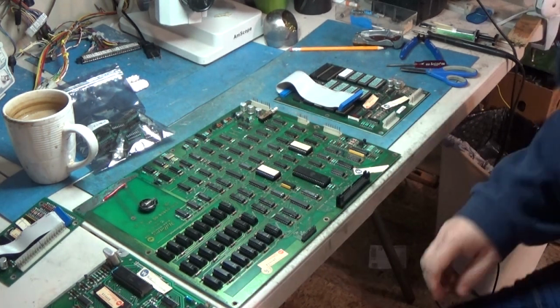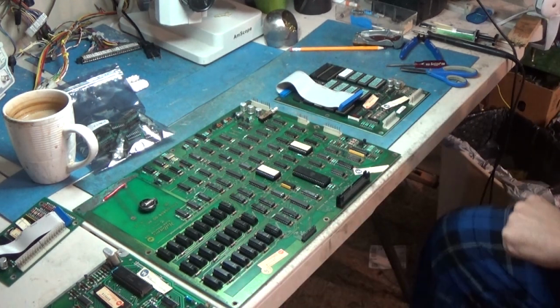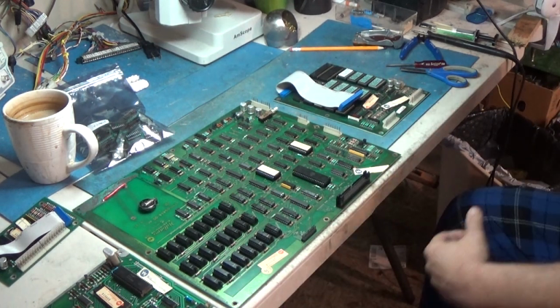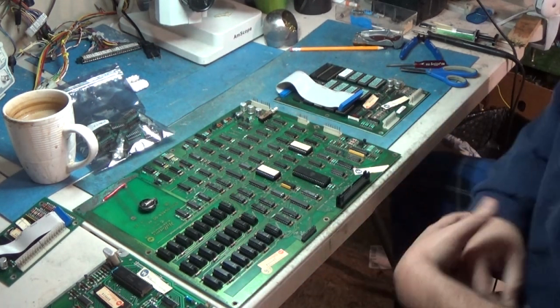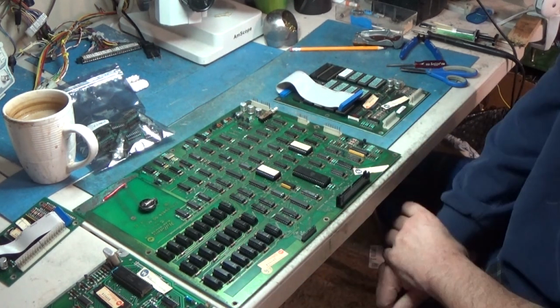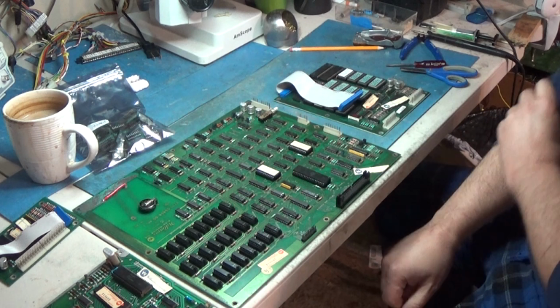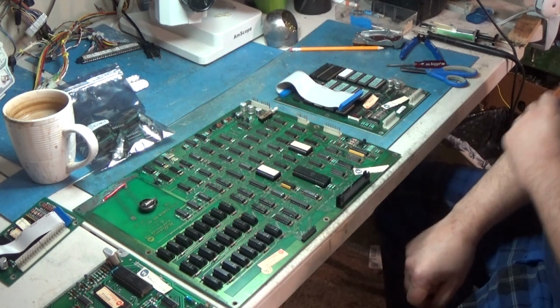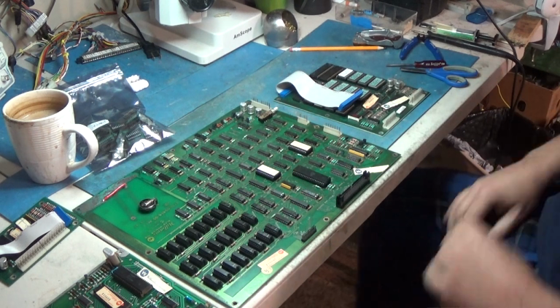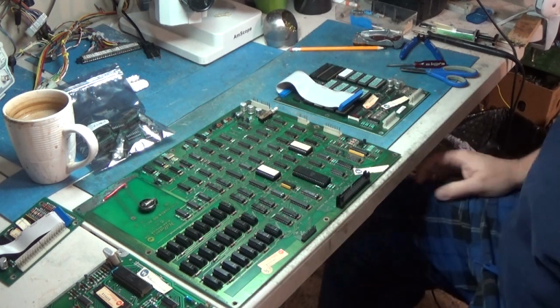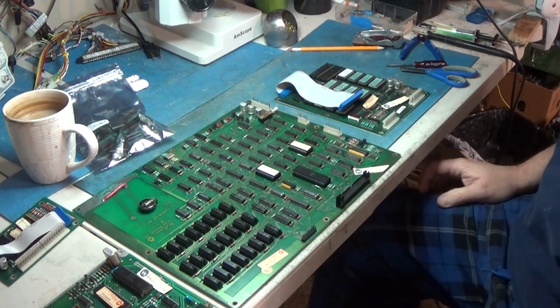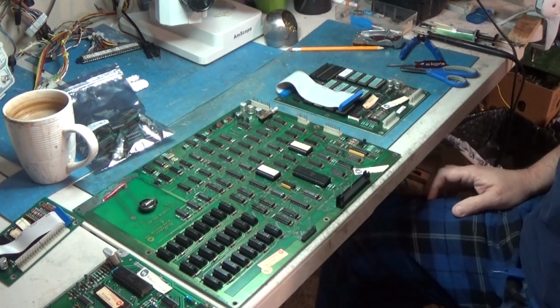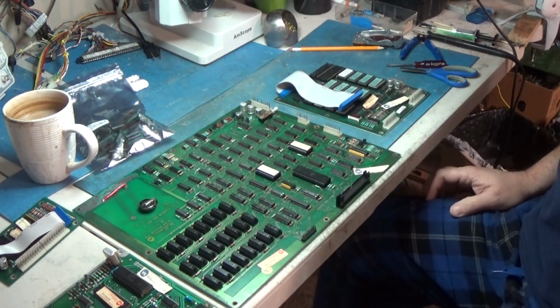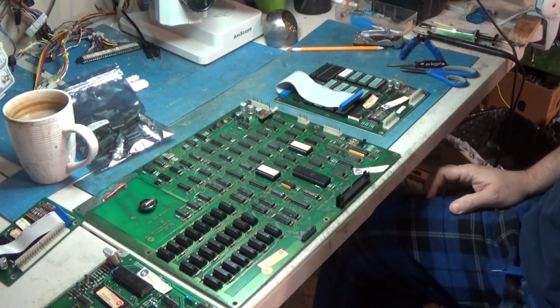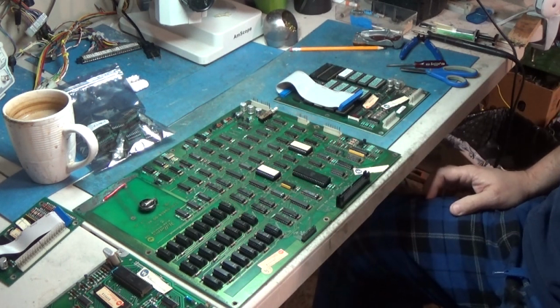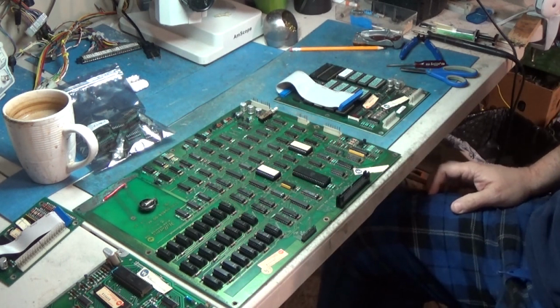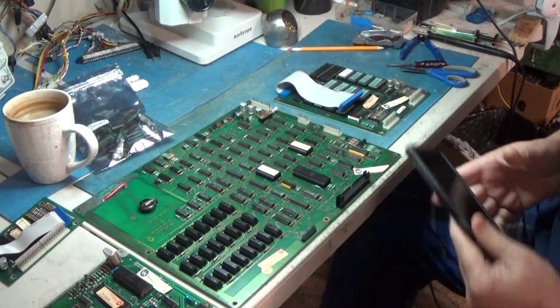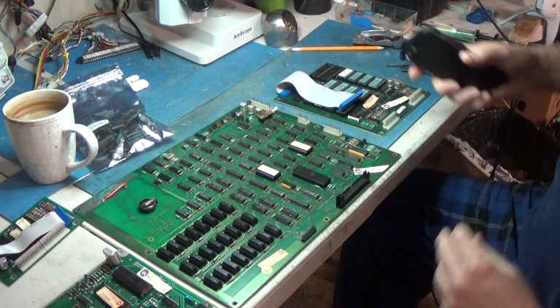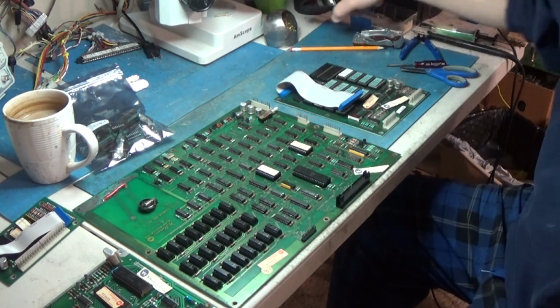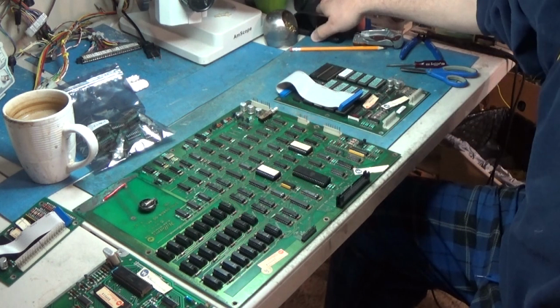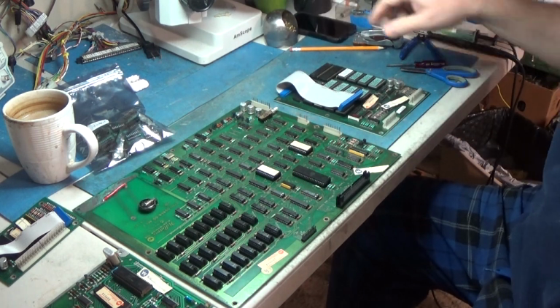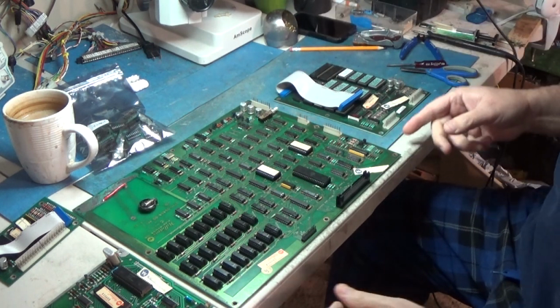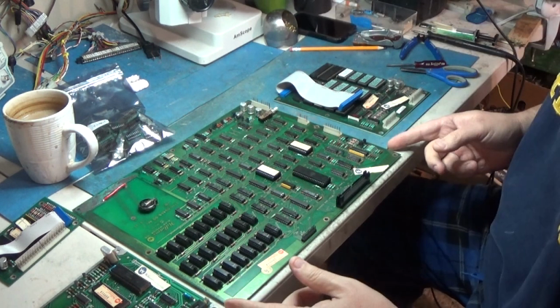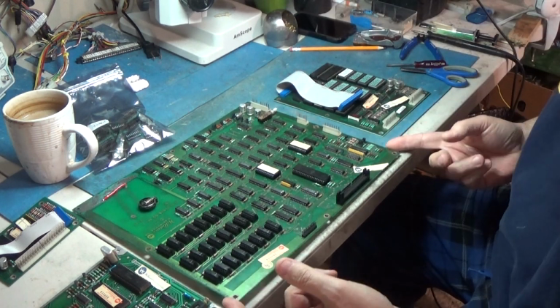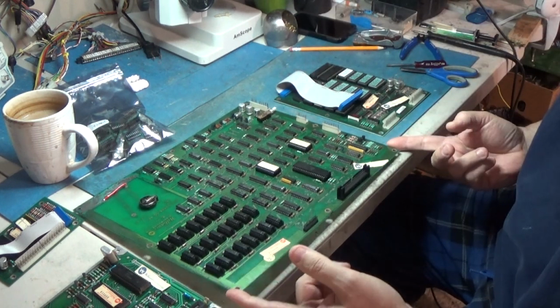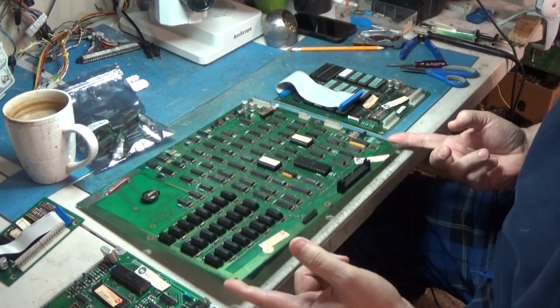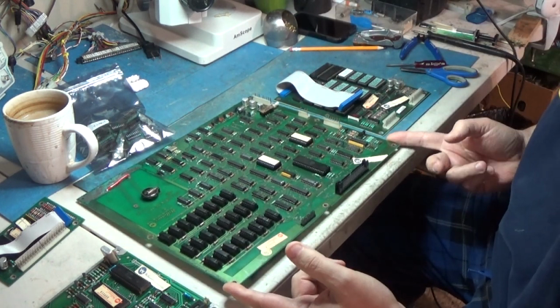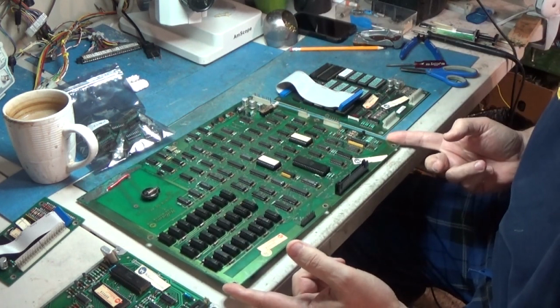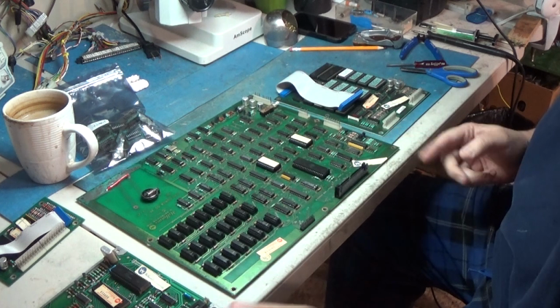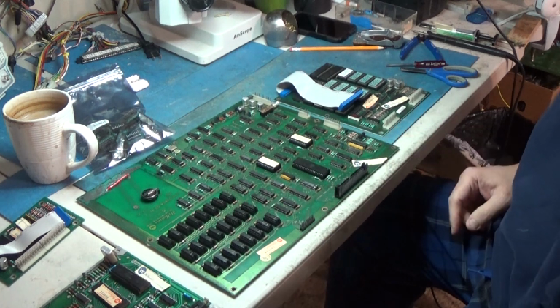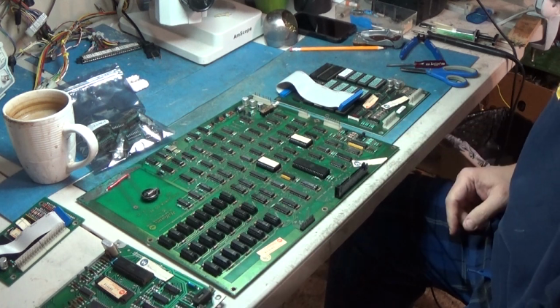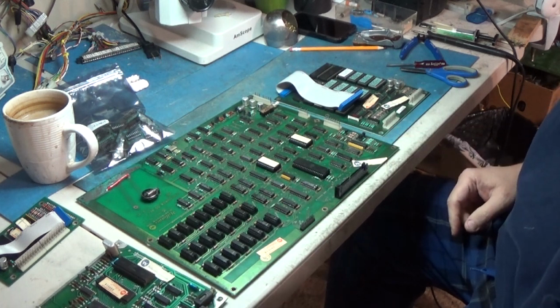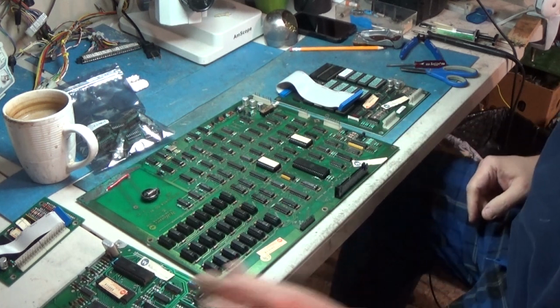Hello everyone. Welcome back to another repair video. Today, I know it's been a while since I've put one out, but we're going to do a full length video here.